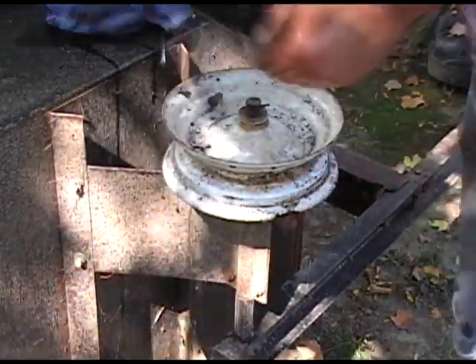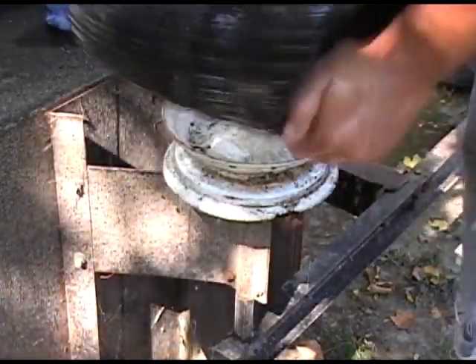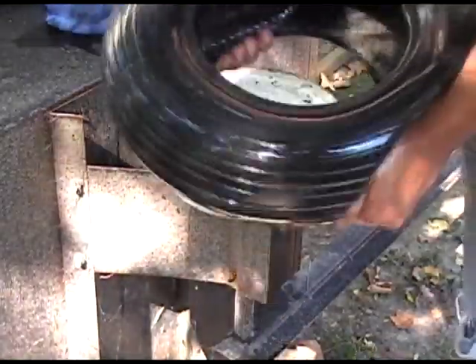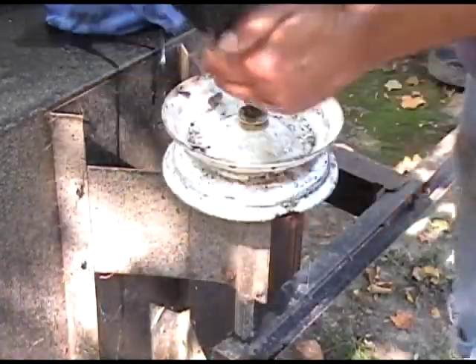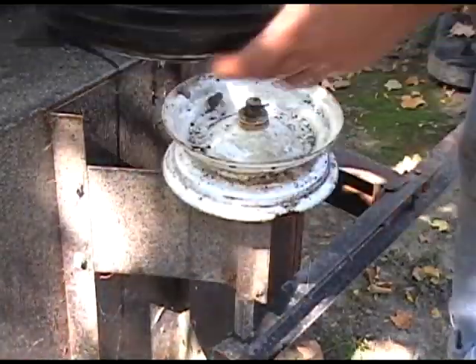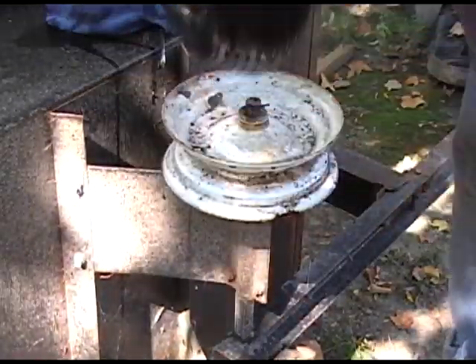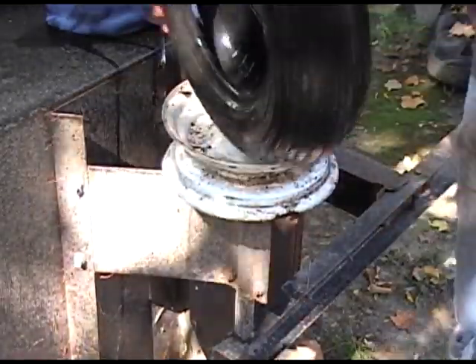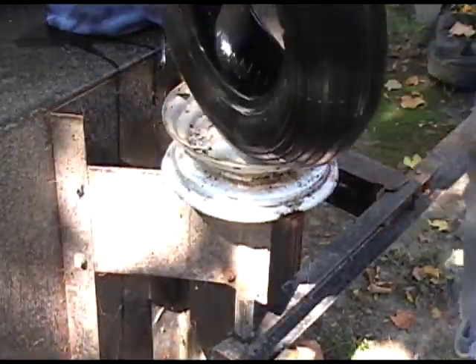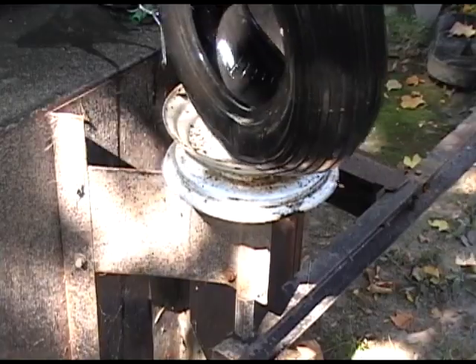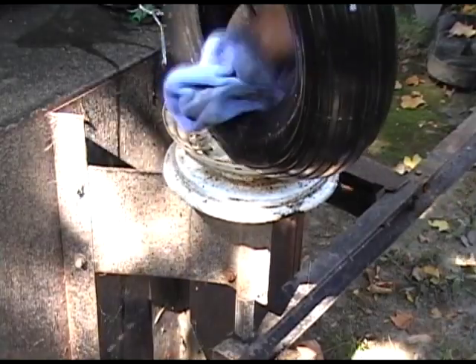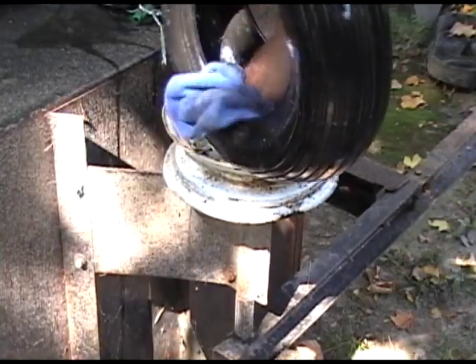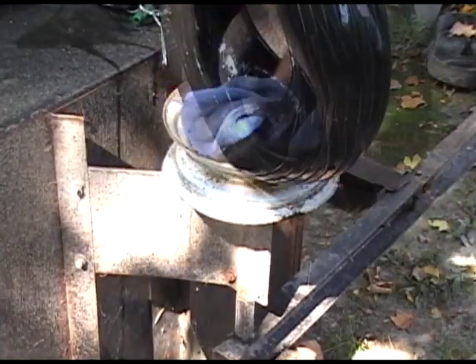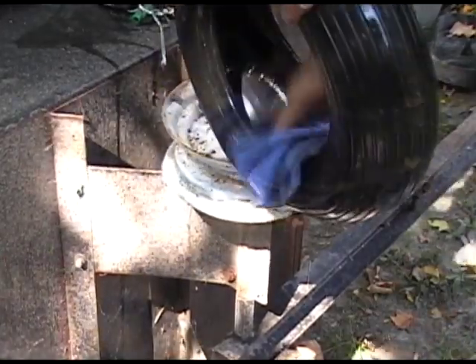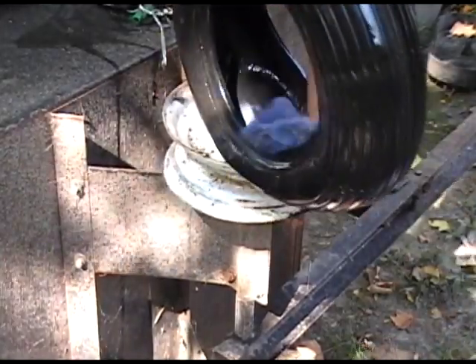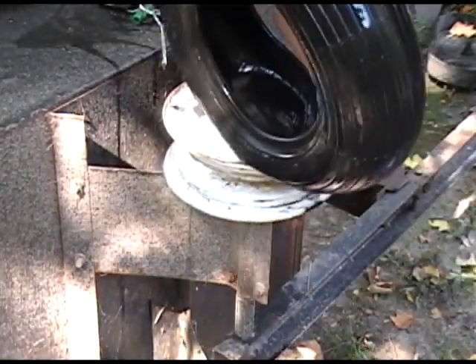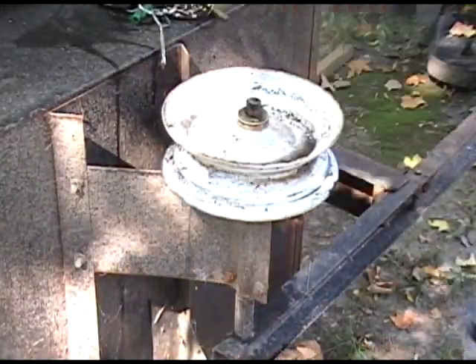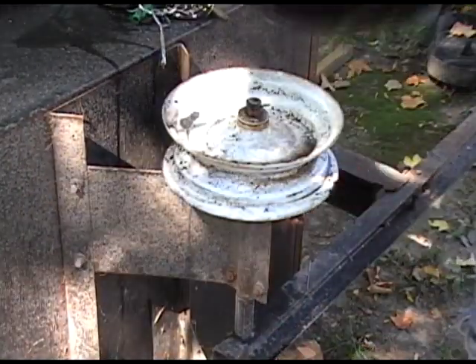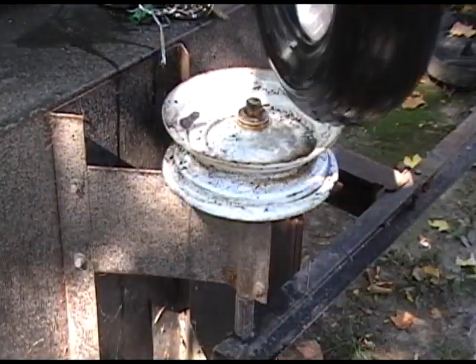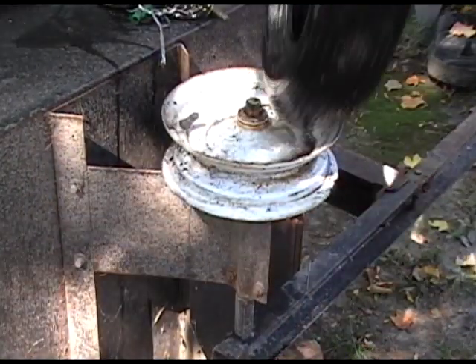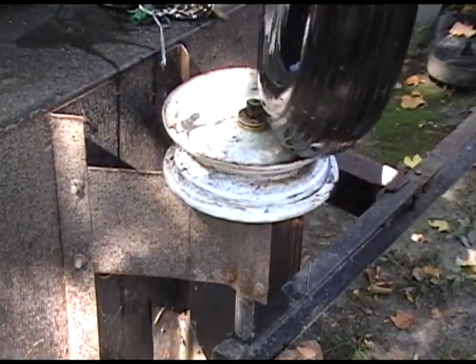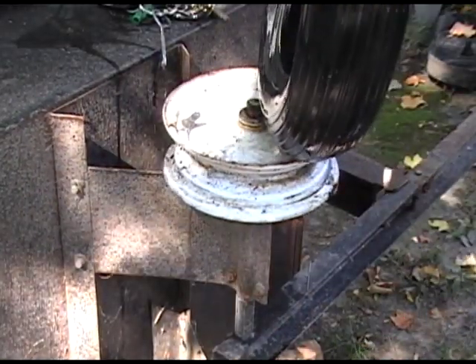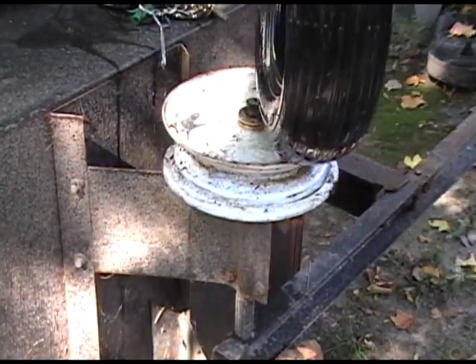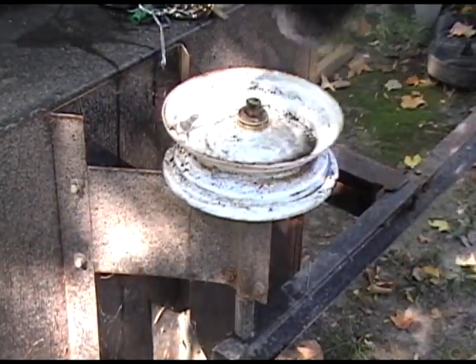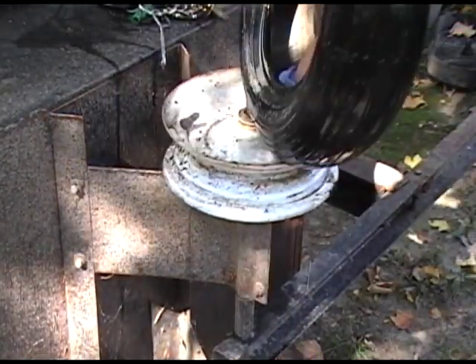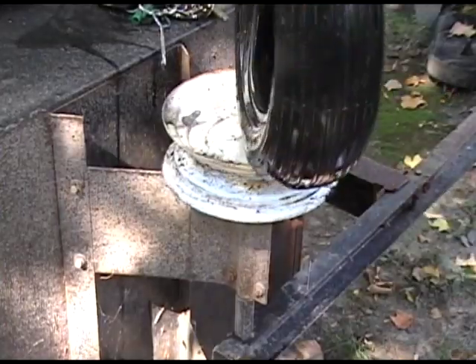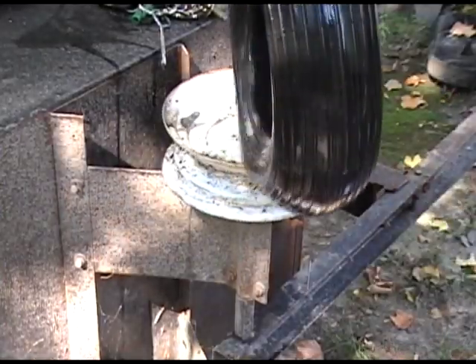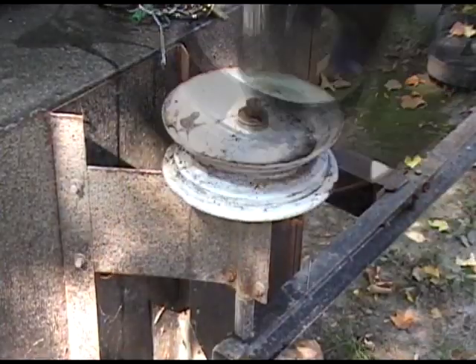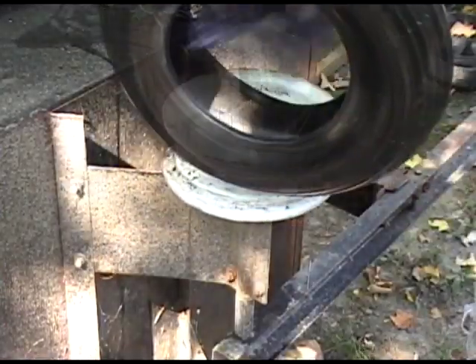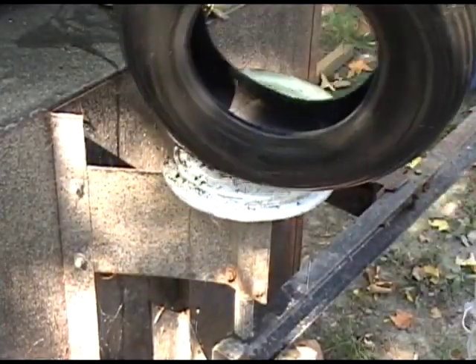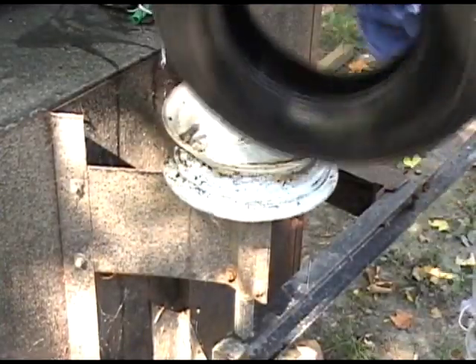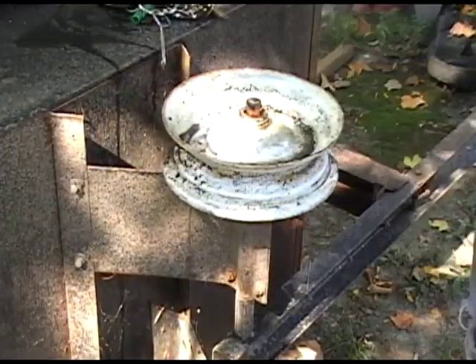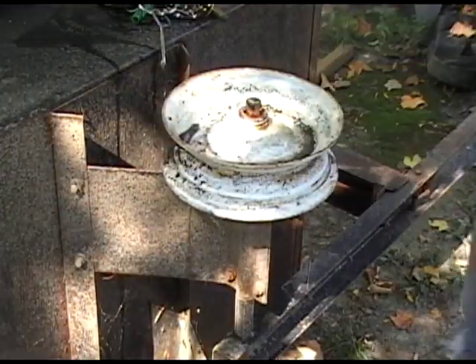When checking a tire for the possible object that punctured it, always use a rag — if it made it through the tire, you don't want that embedded in your hand. Now we'll clean off the rim to make sure there's no debris to damage the new inner tube.